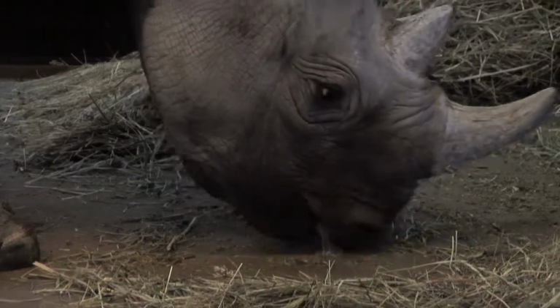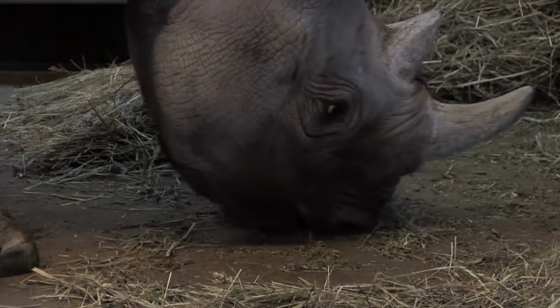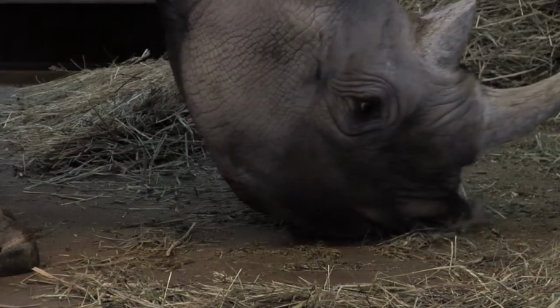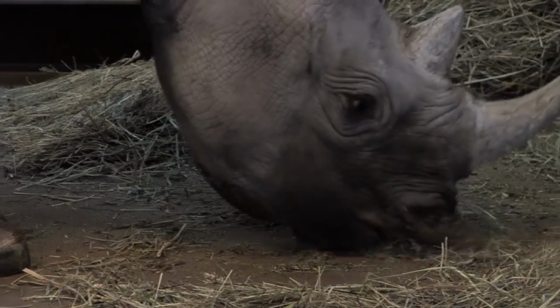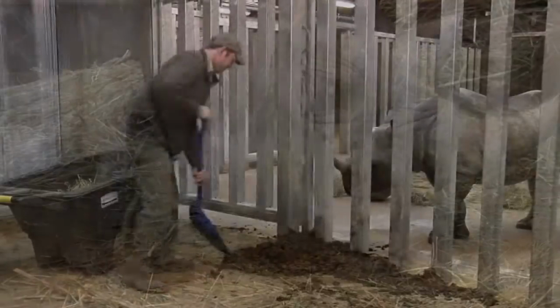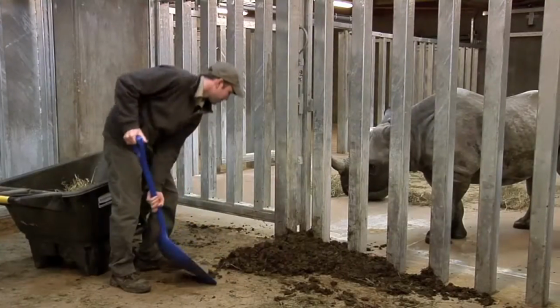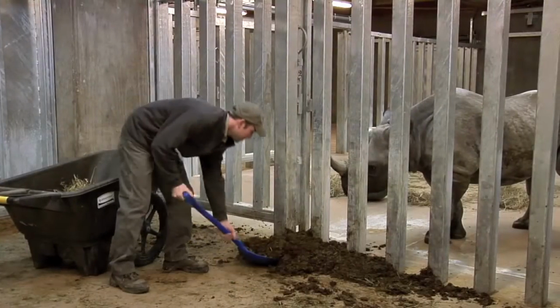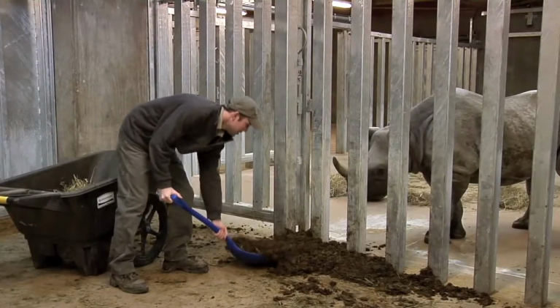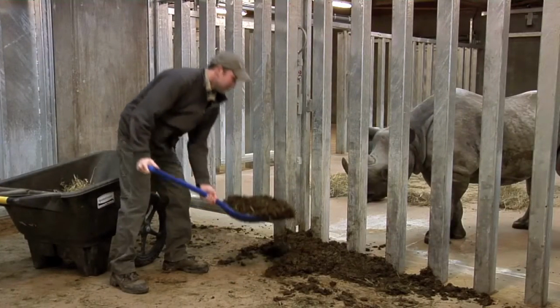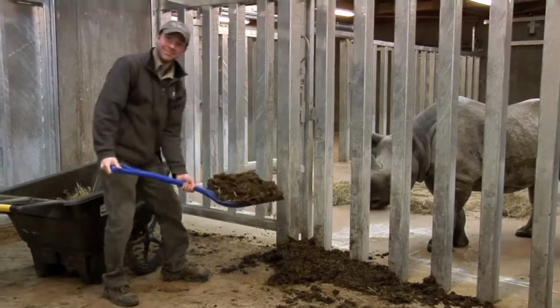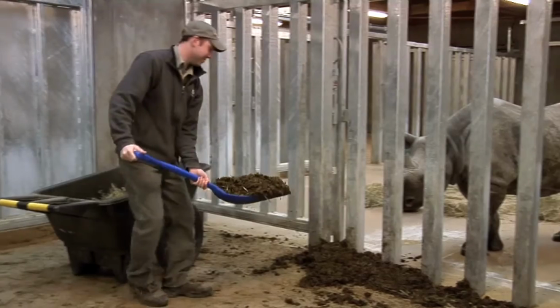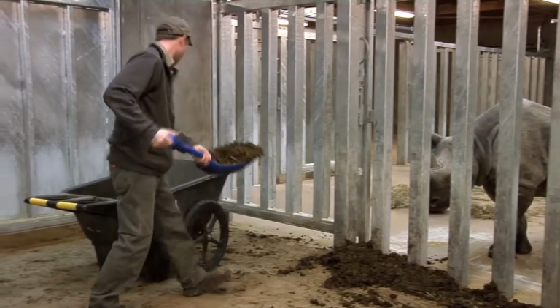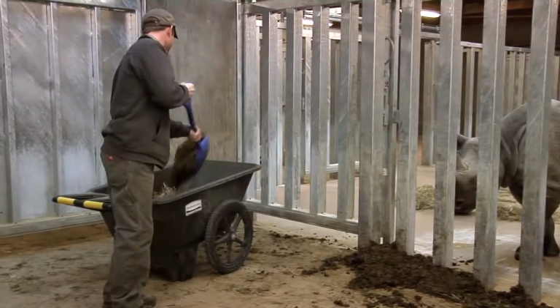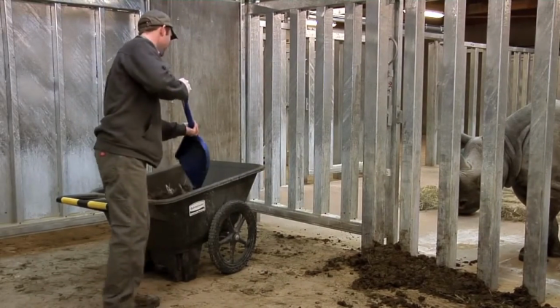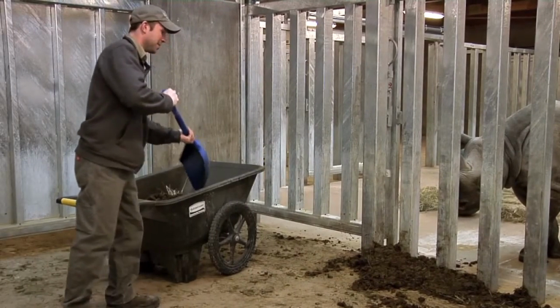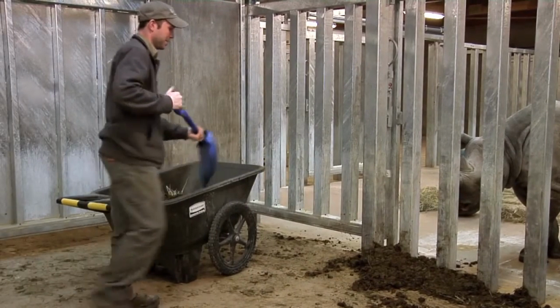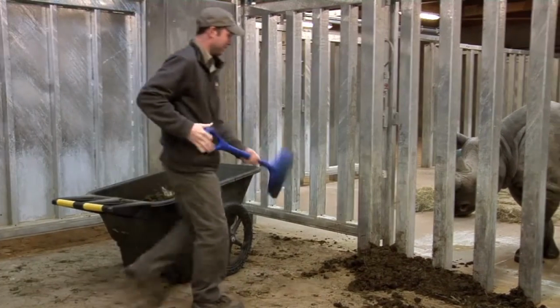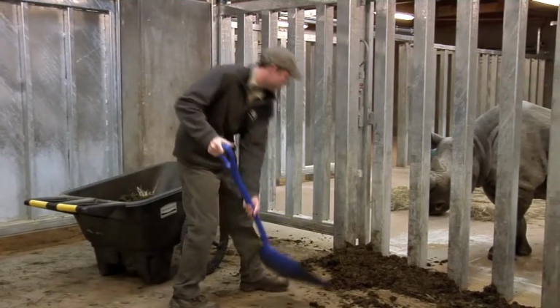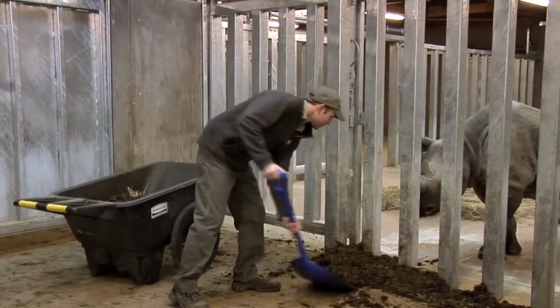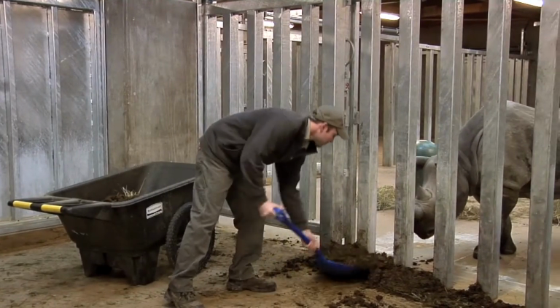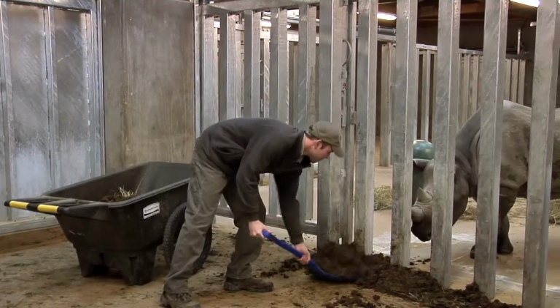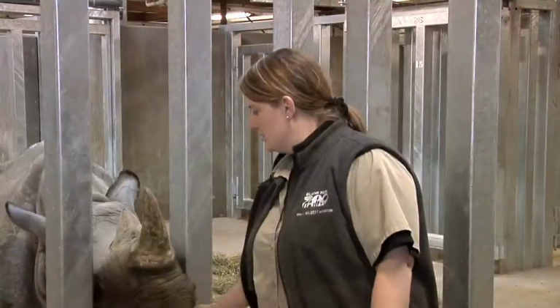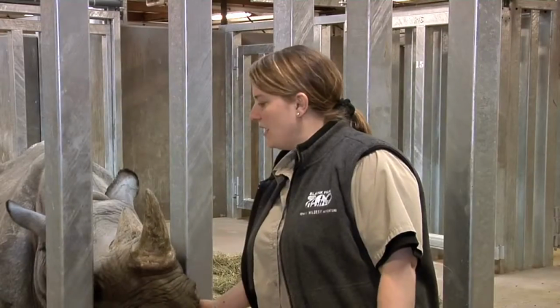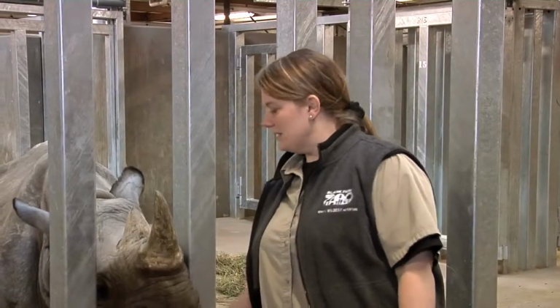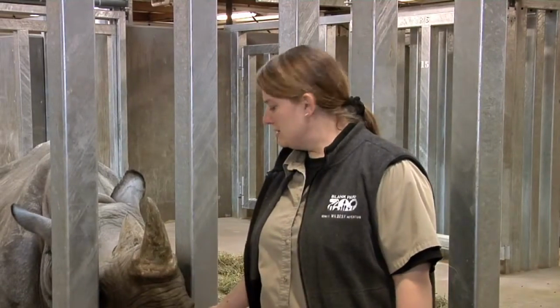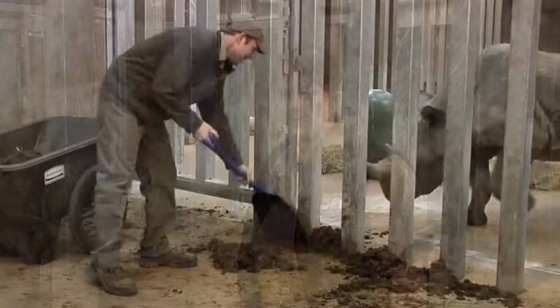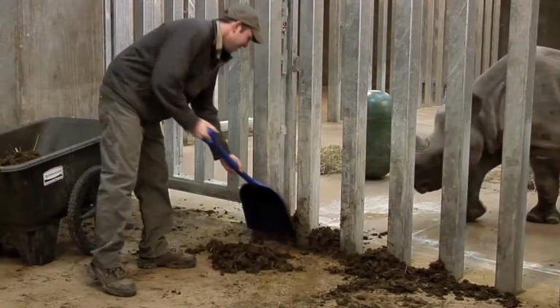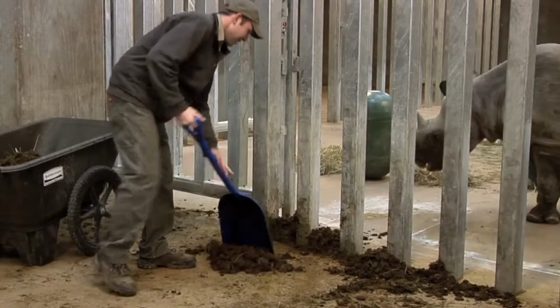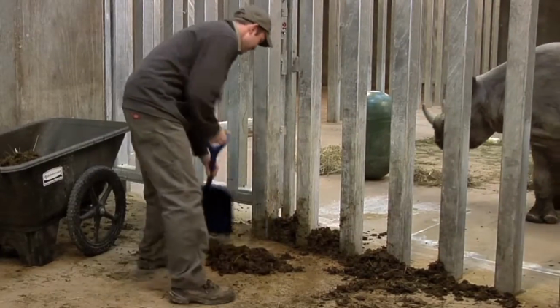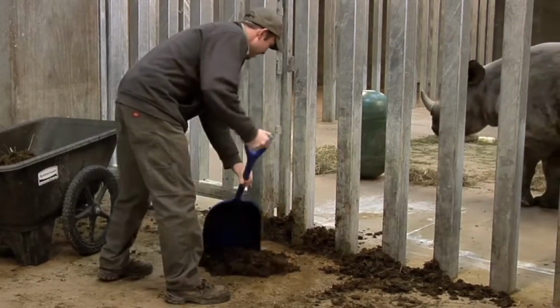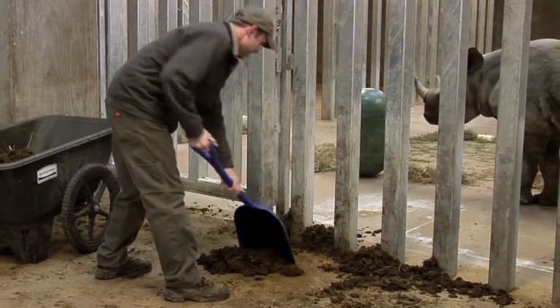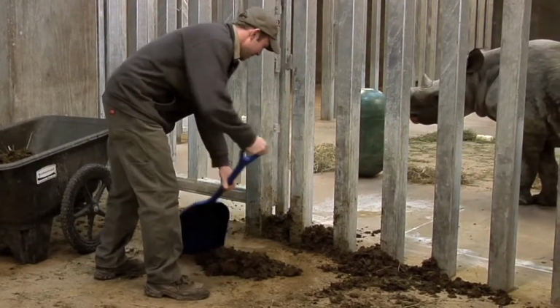This high-fiber diet provides plenty of work for the keepers when all this food comes out the other end — up to 50 pounds of scat a day per rhino. So stalls are cleaned, hosed, and scrubbed daily and disinfected weekly.